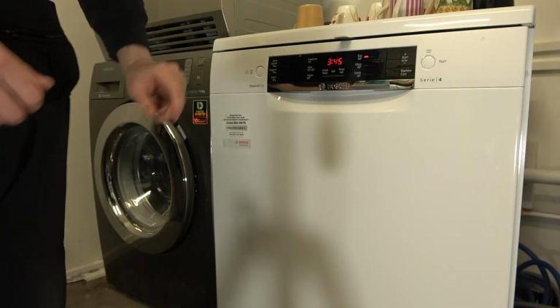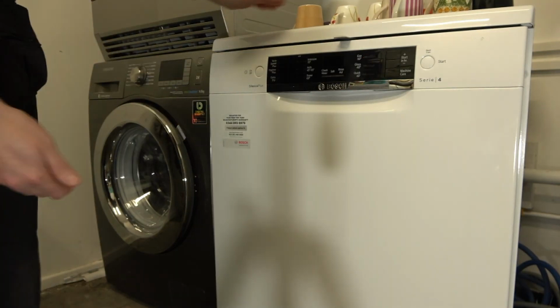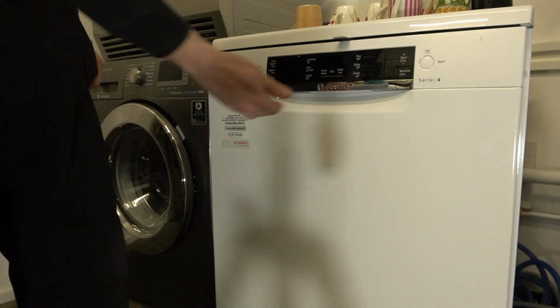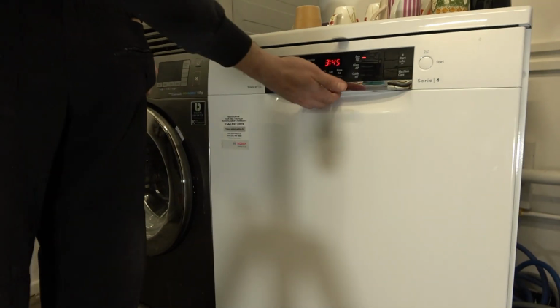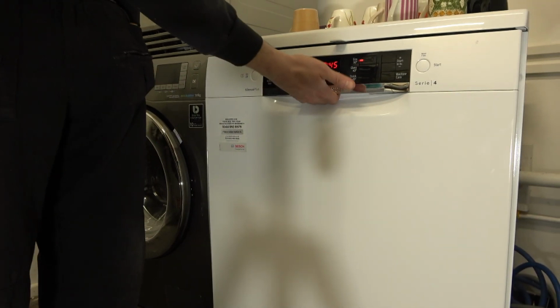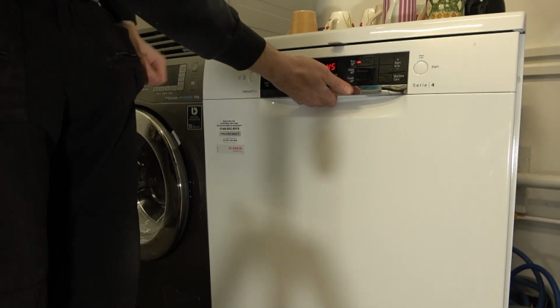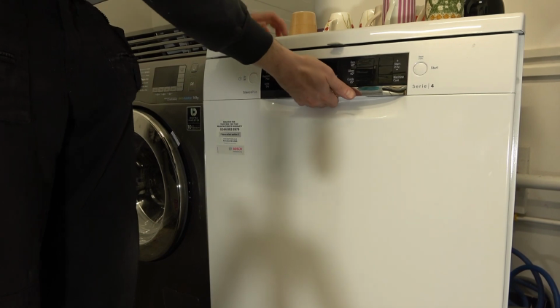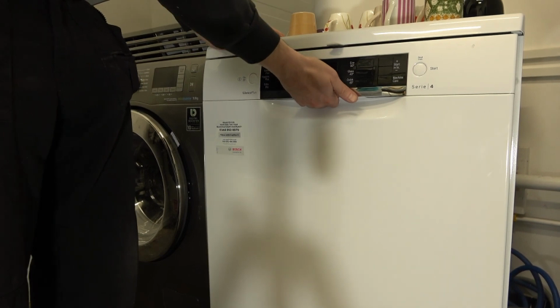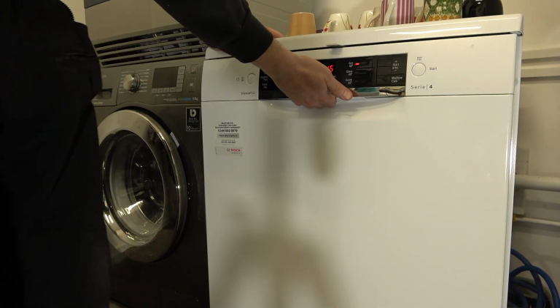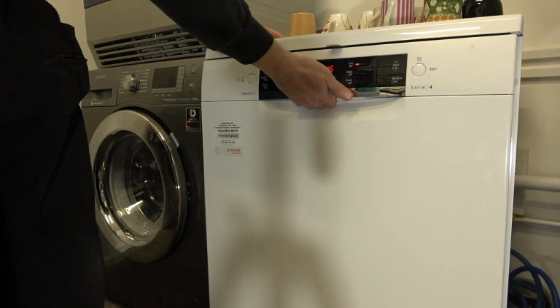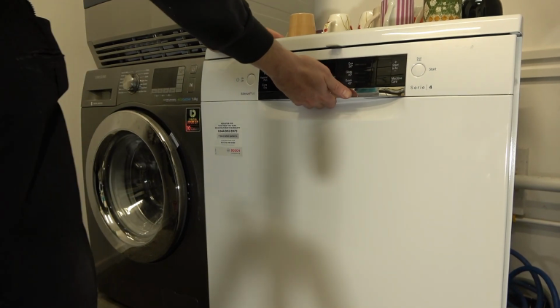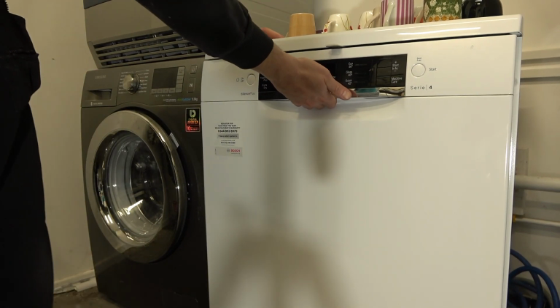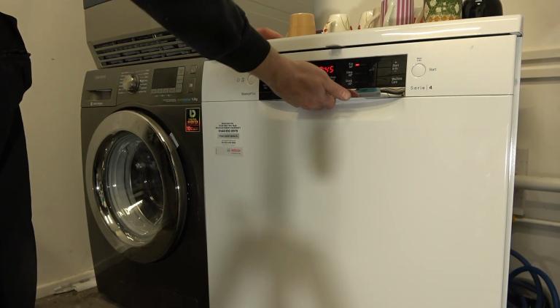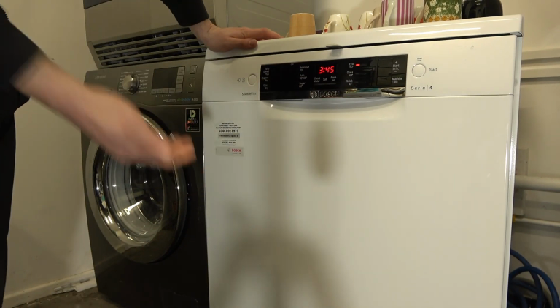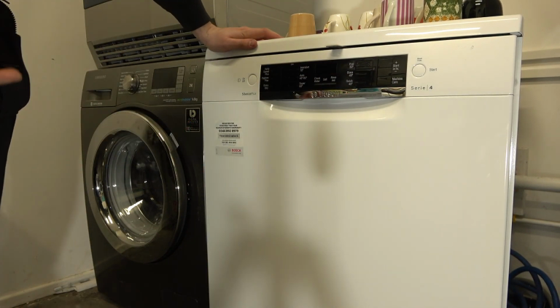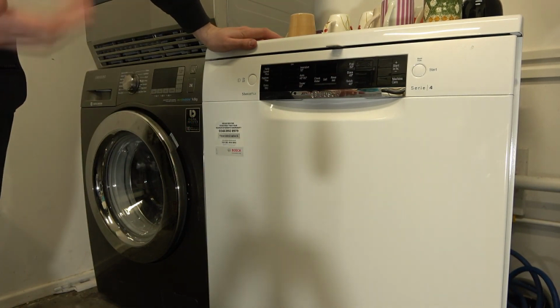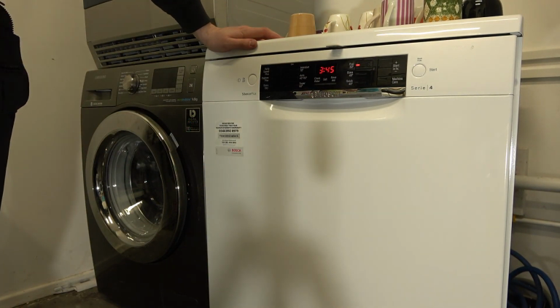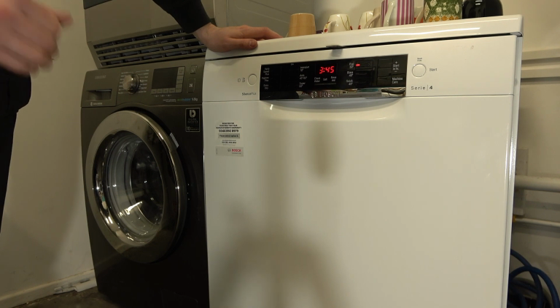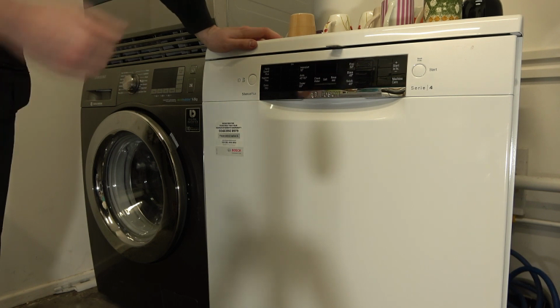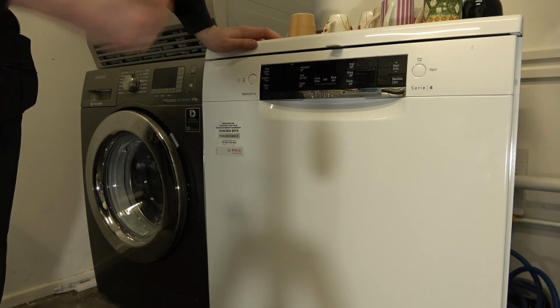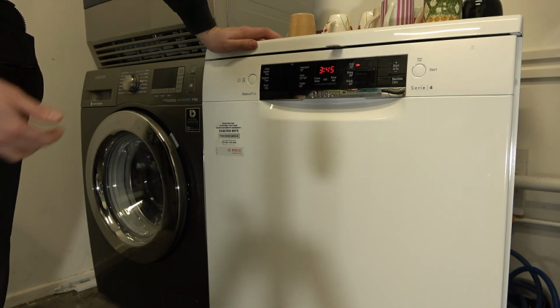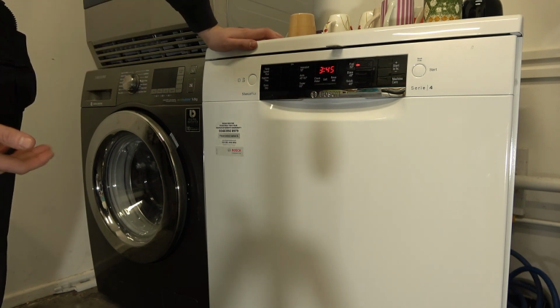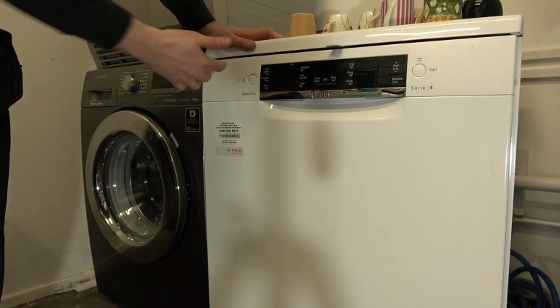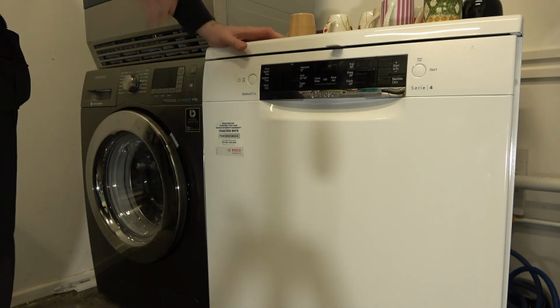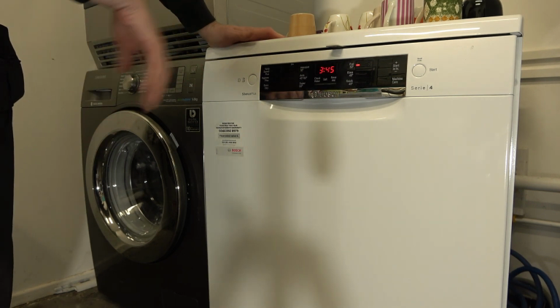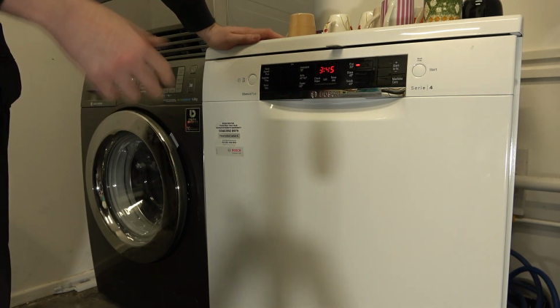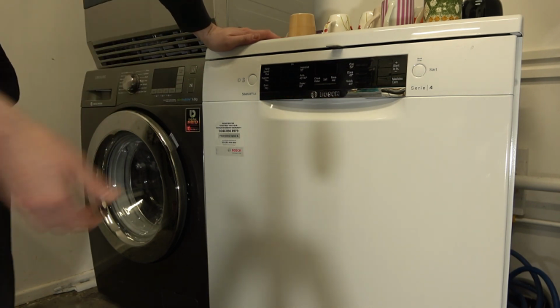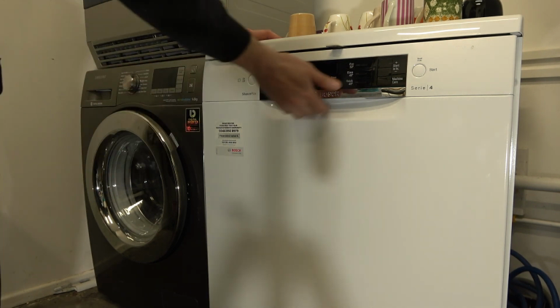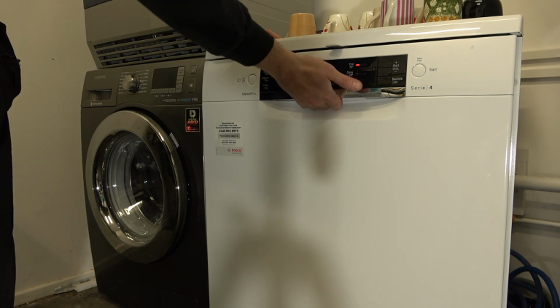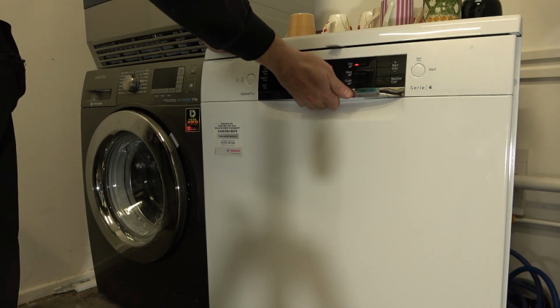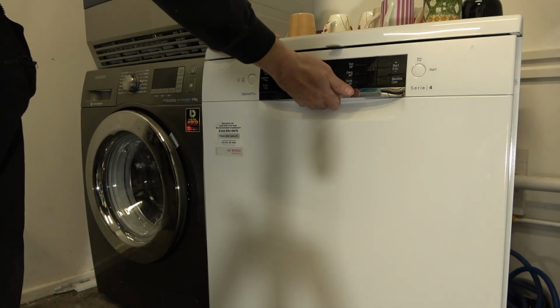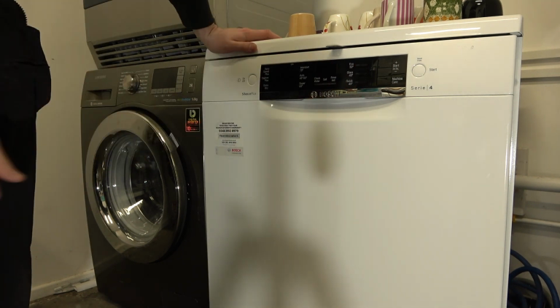Now if I attempt to open the door, it's now locked. That means during the cycle the door cannot be opened, and likewise while the machine is not in use the door cannot be opened.